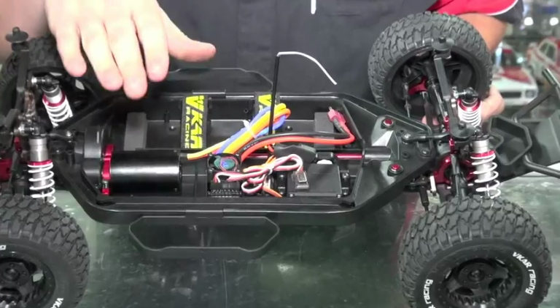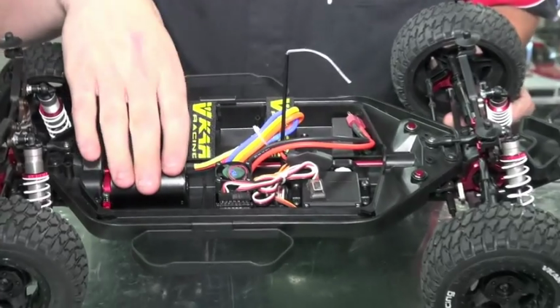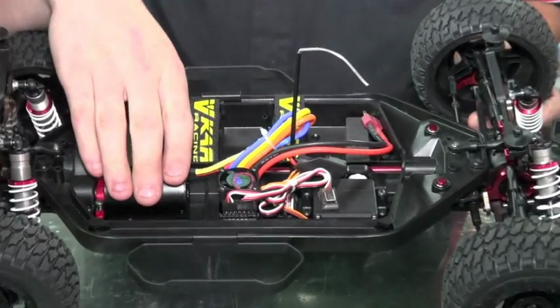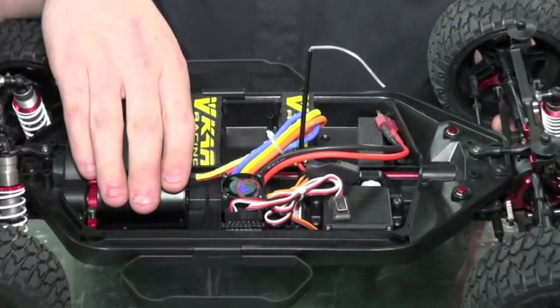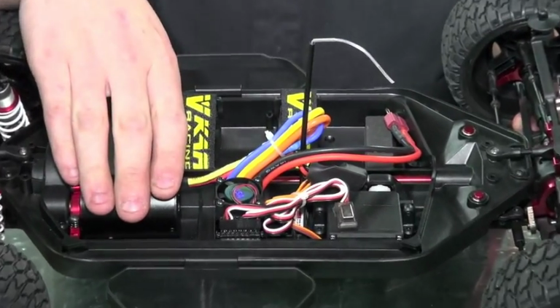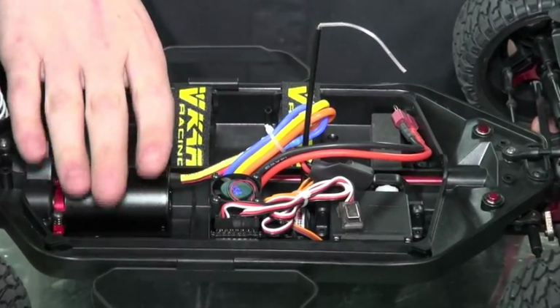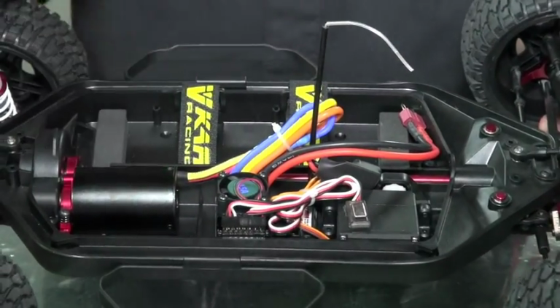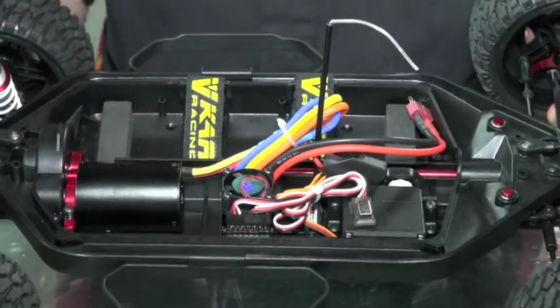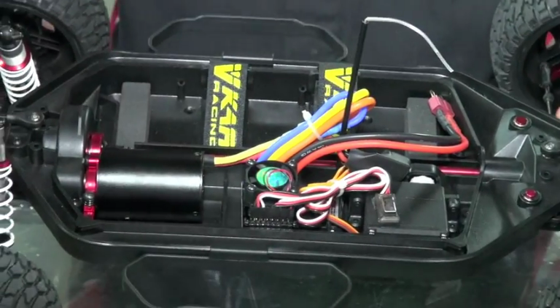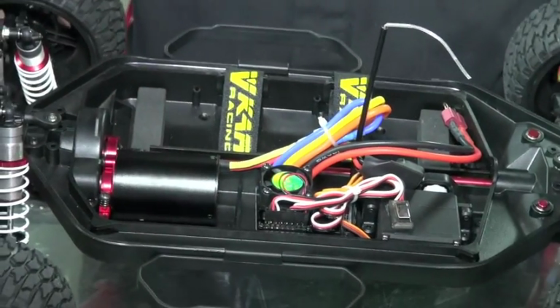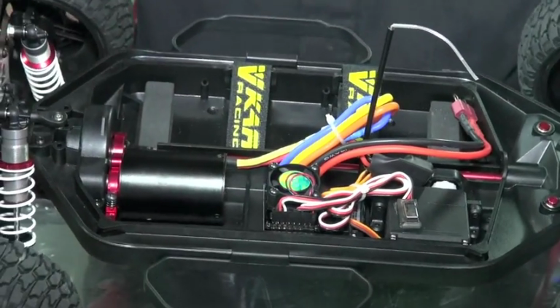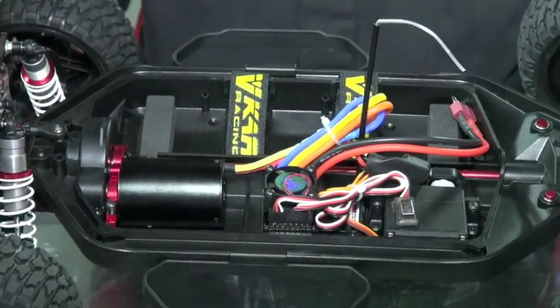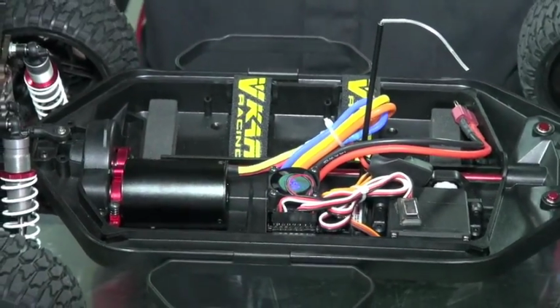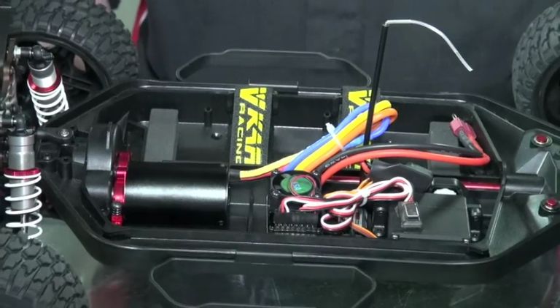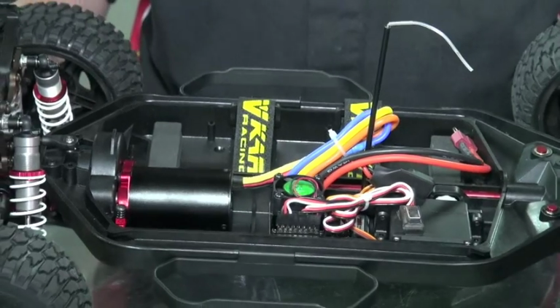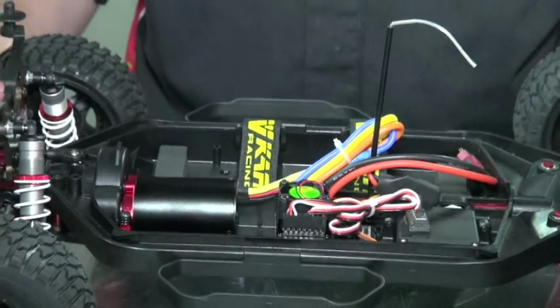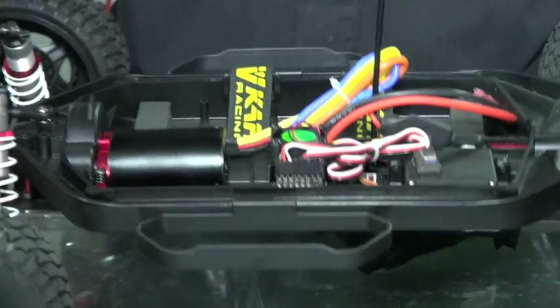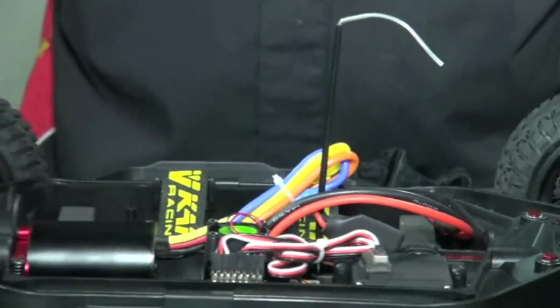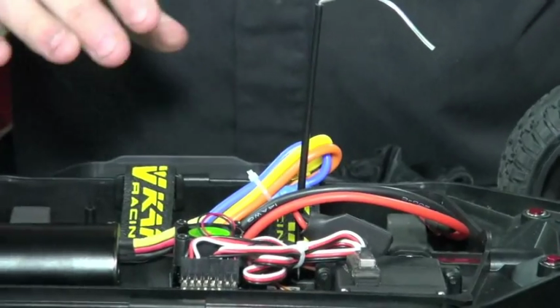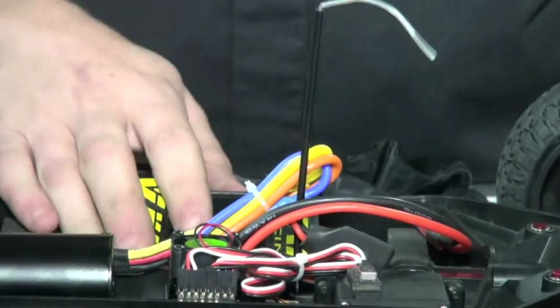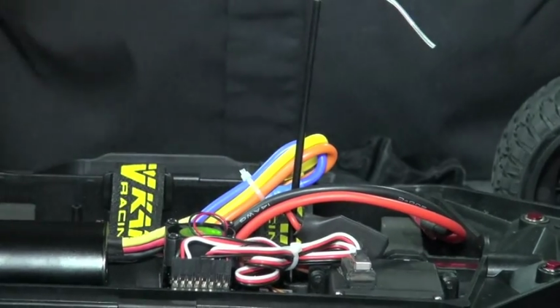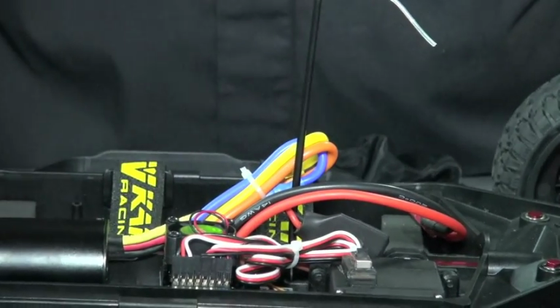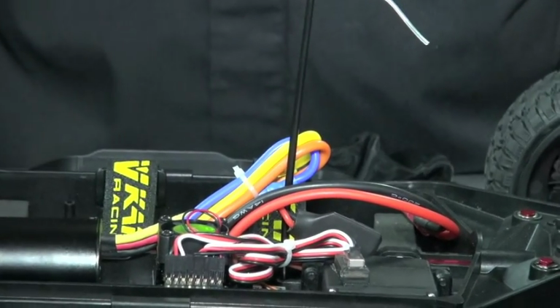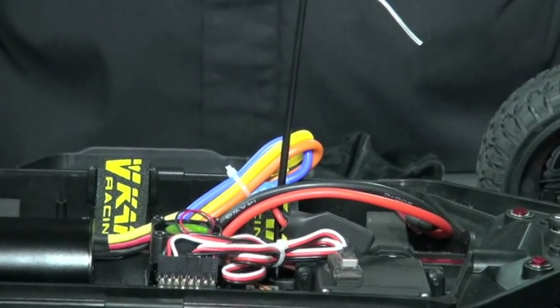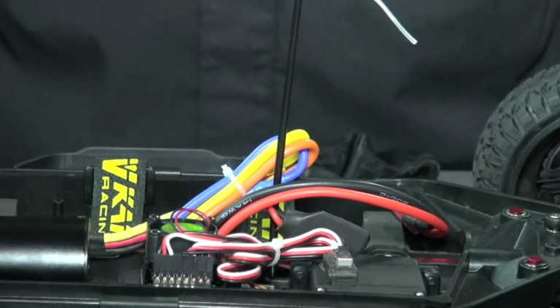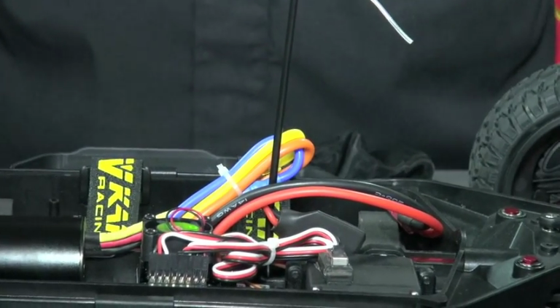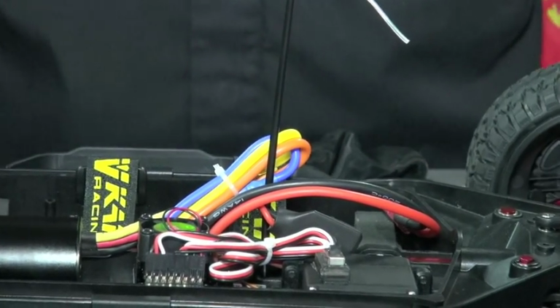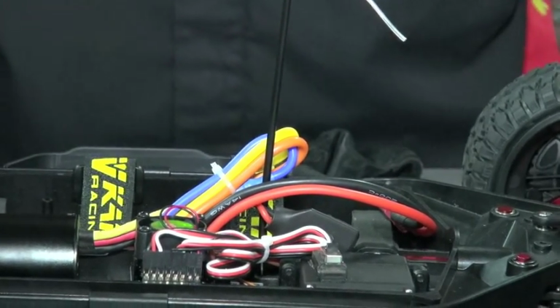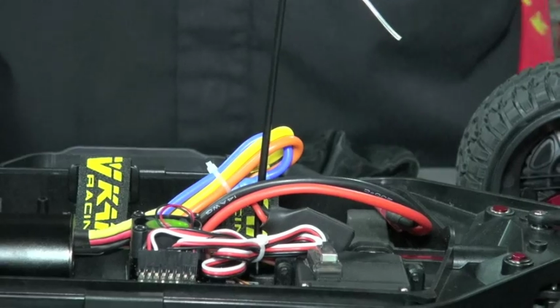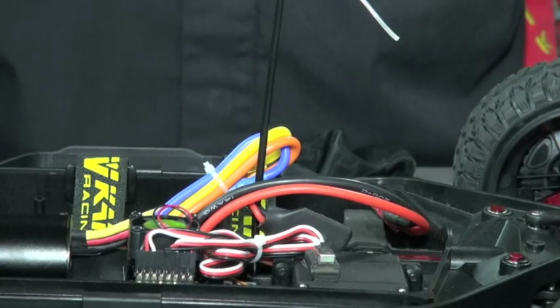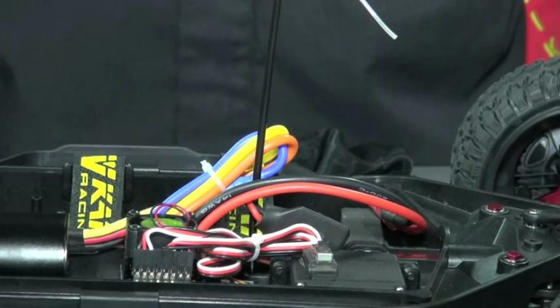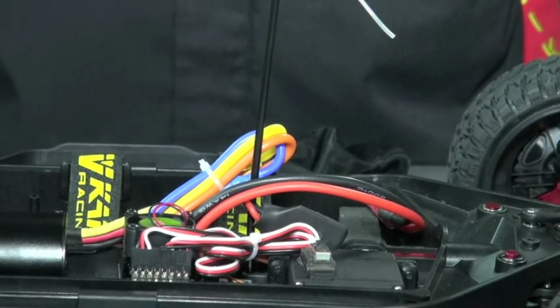The 3000 KV motor will push this car at approximately 50 to 60 km an hour speeds. It also comes with a 4000 milliamp 7.4 volt LiPo battery.